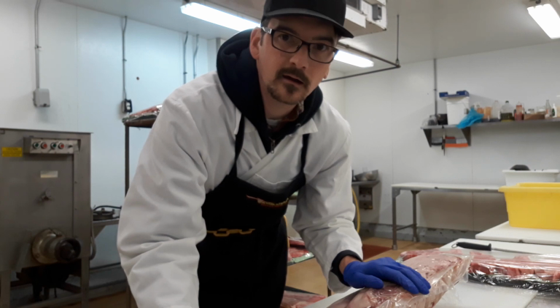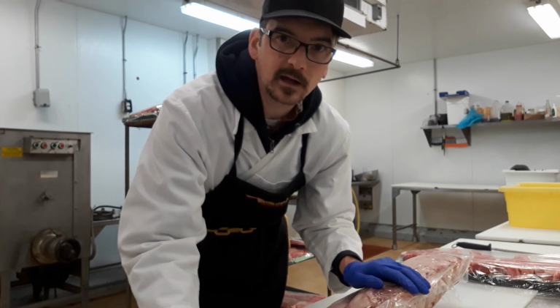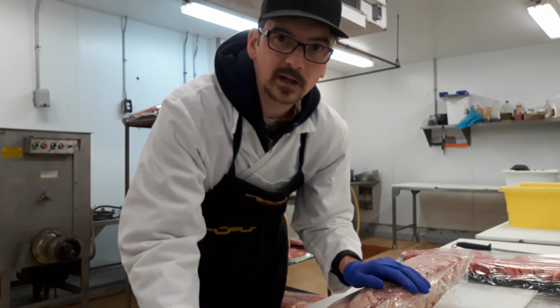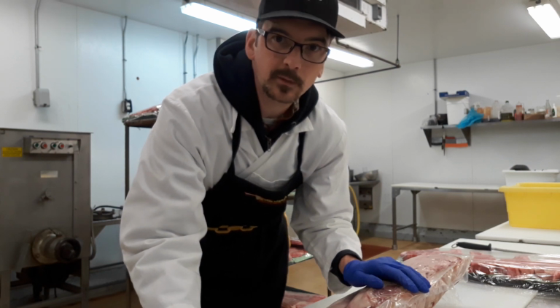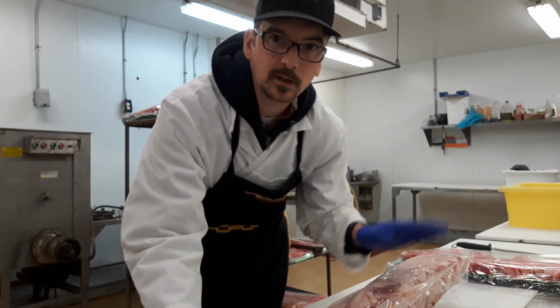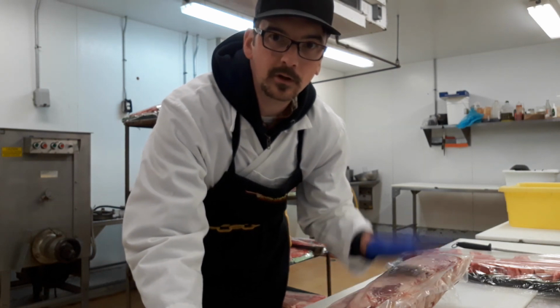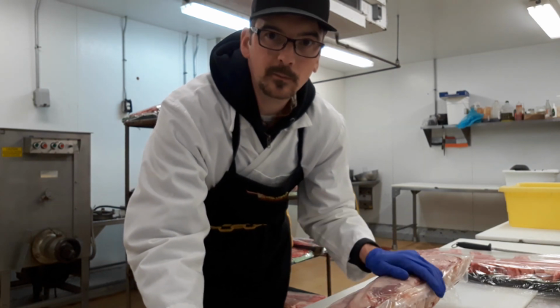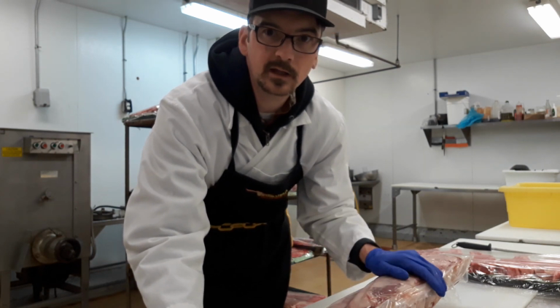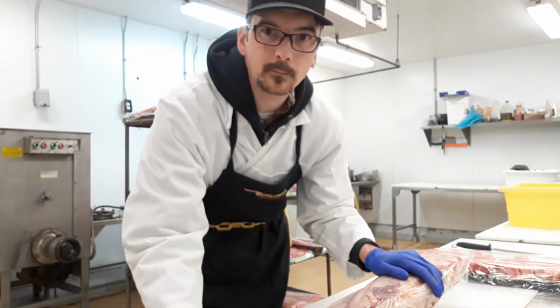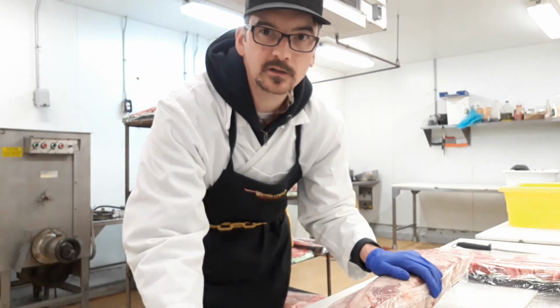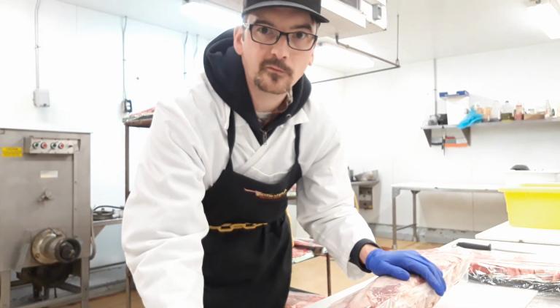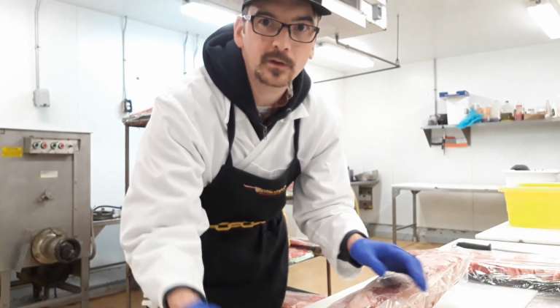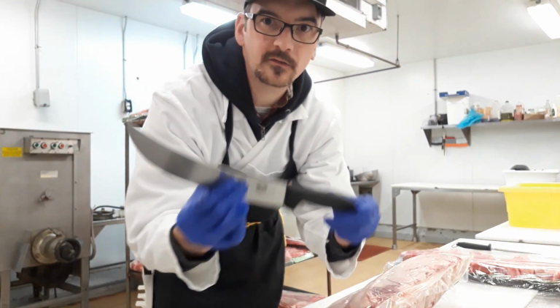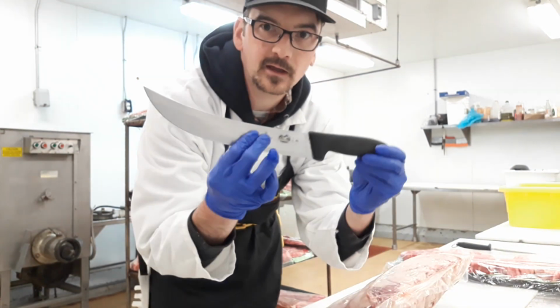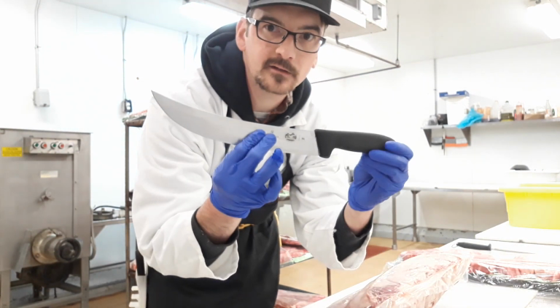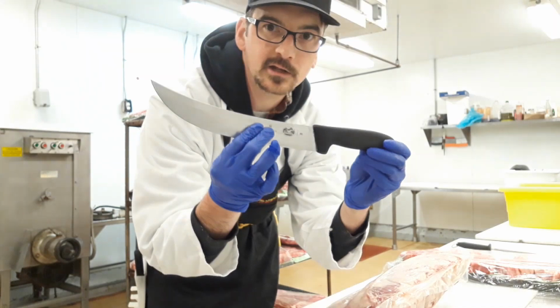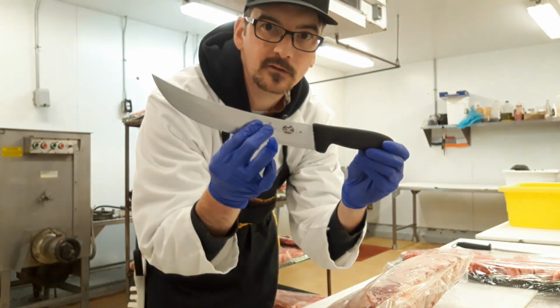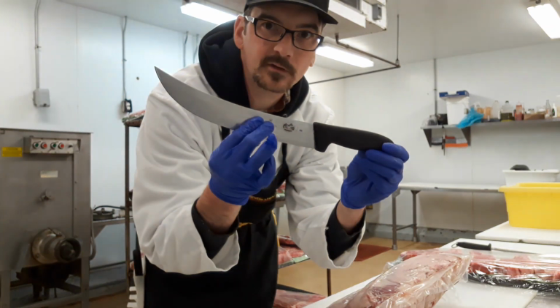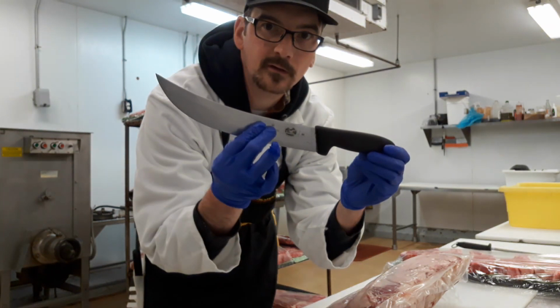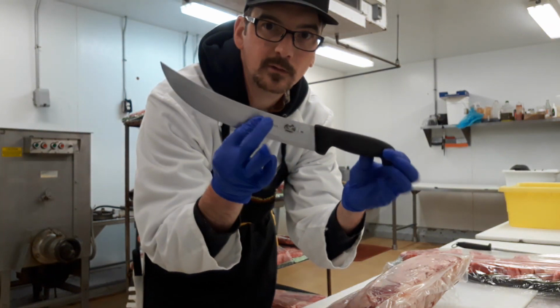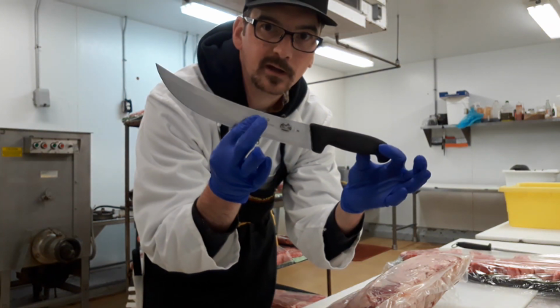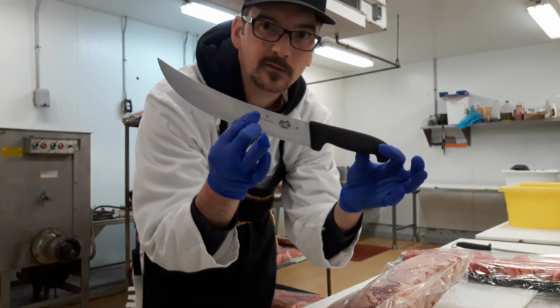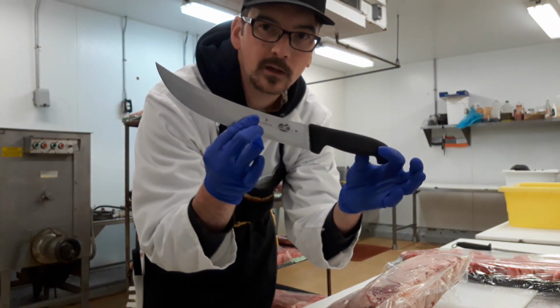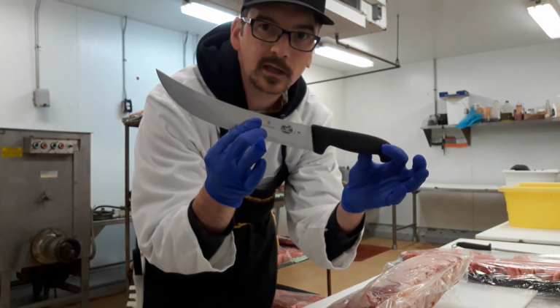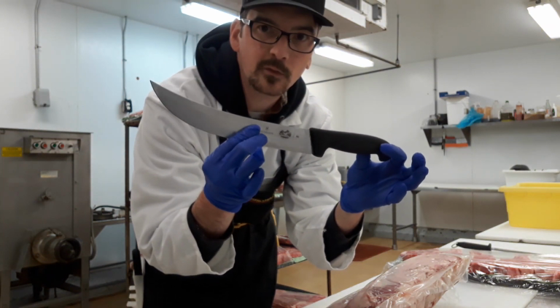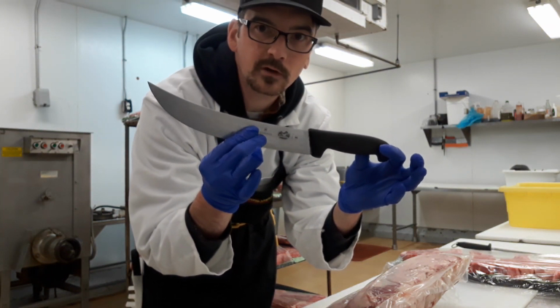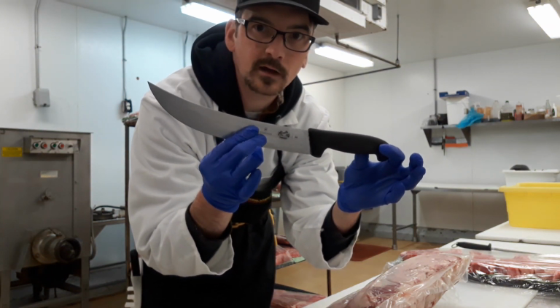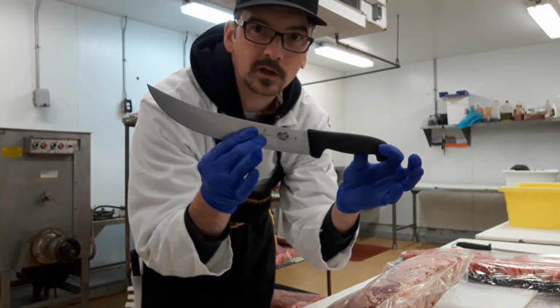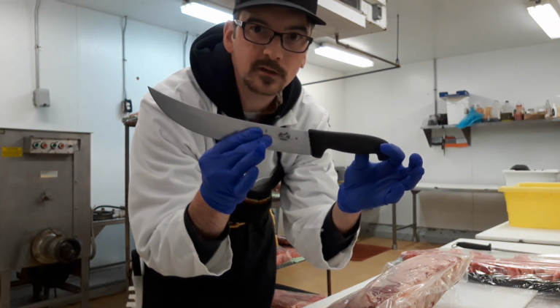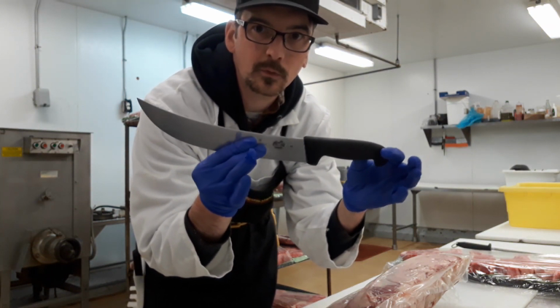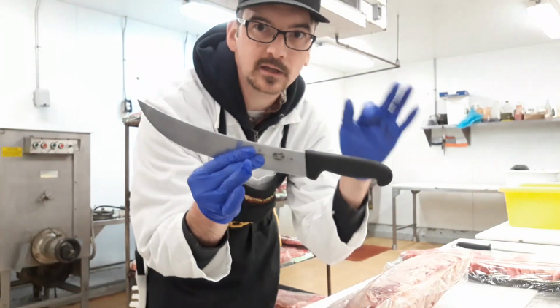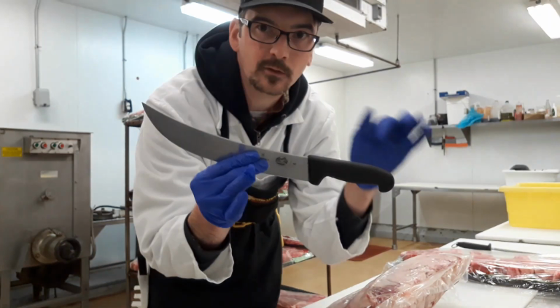Alright guys, today we're going to be cutting a bone-in rib. I didn't mention this before but this is a 10-inch scimitar, the new knife I got. So in case you're wondering where to get these, I'll put a link in the description.